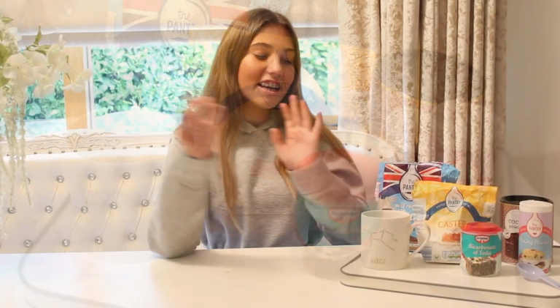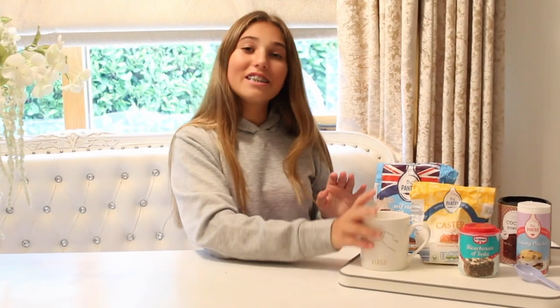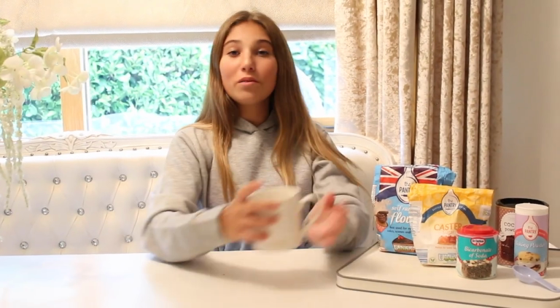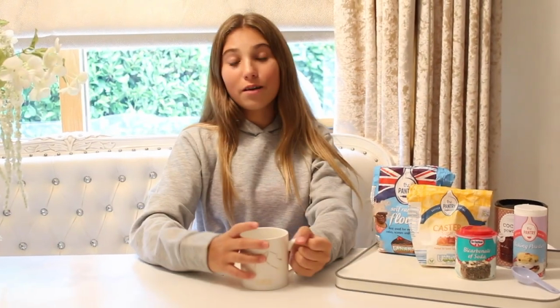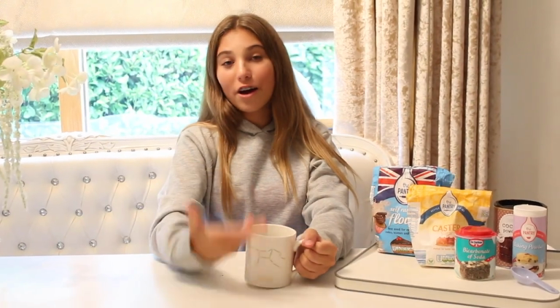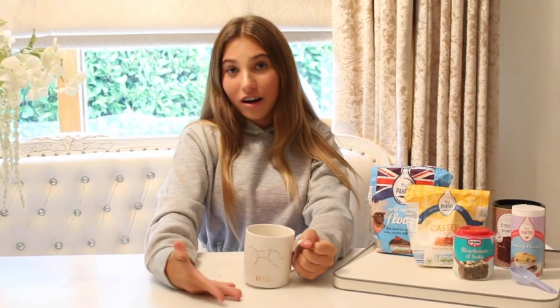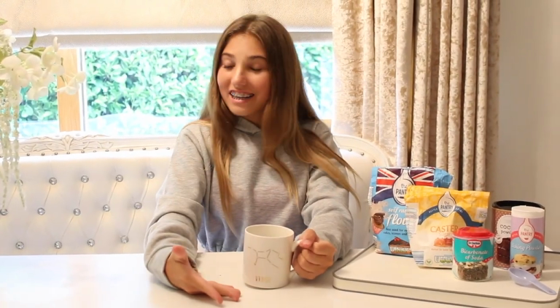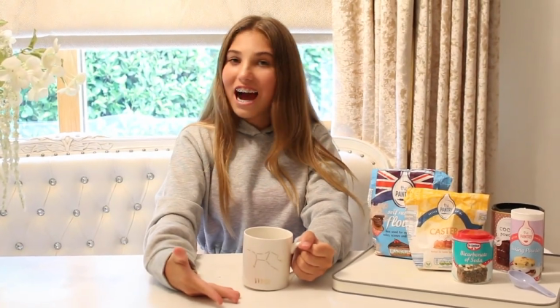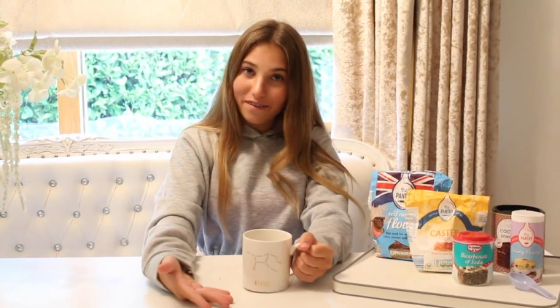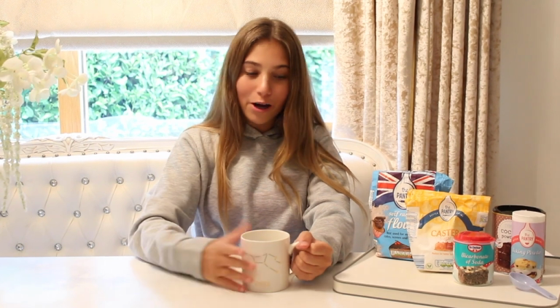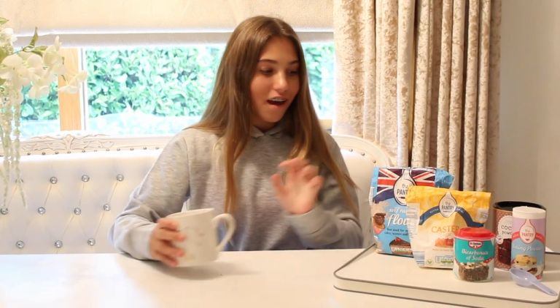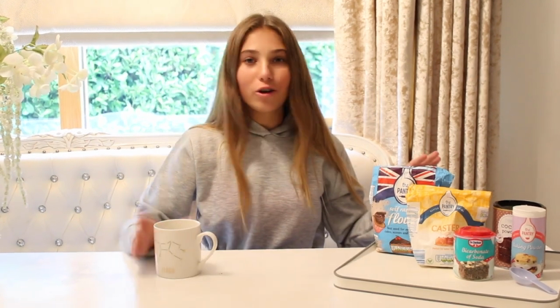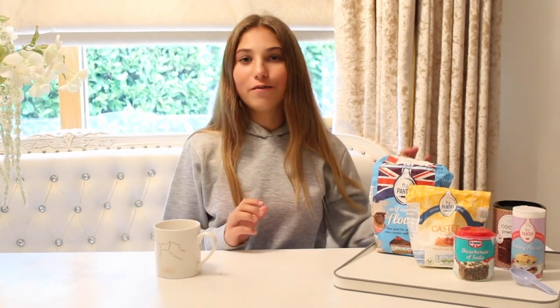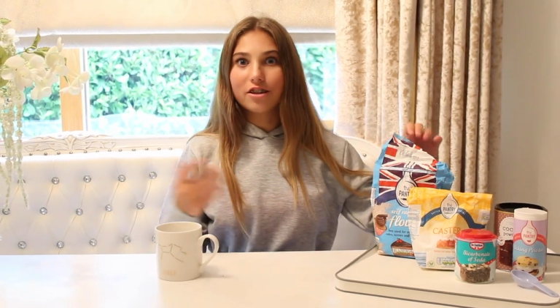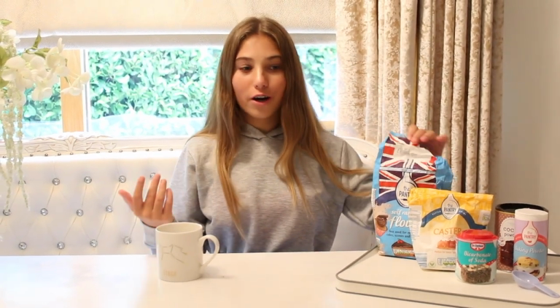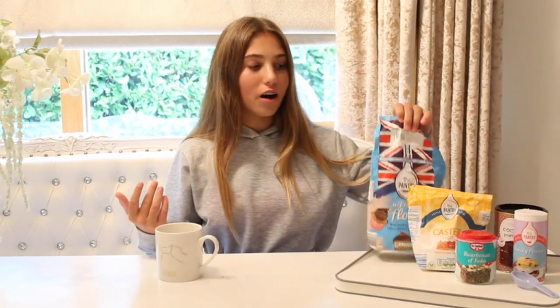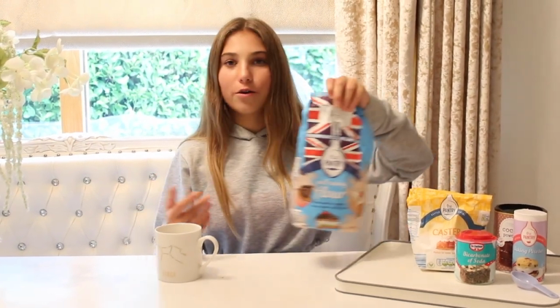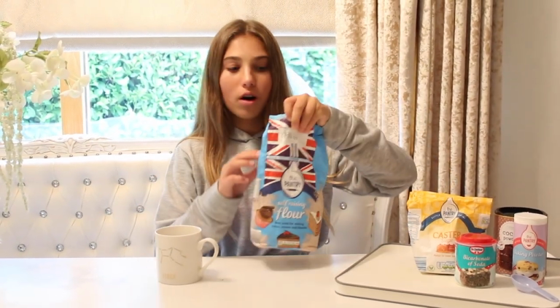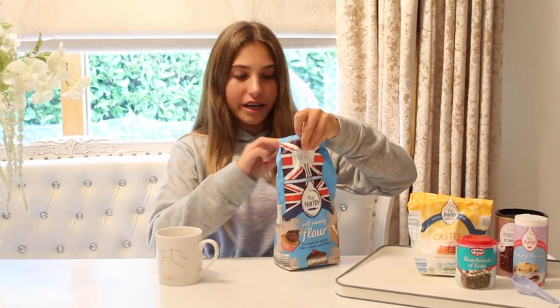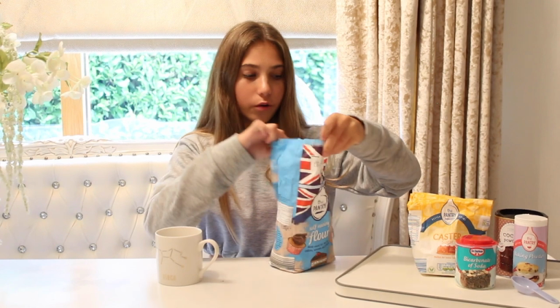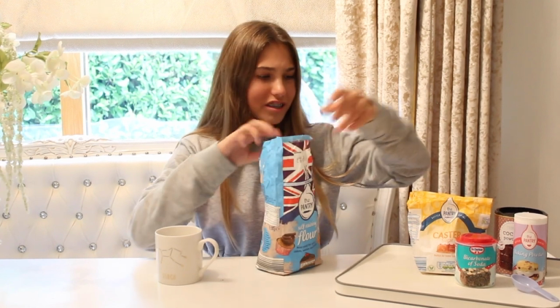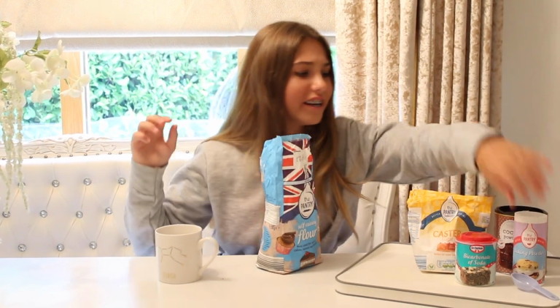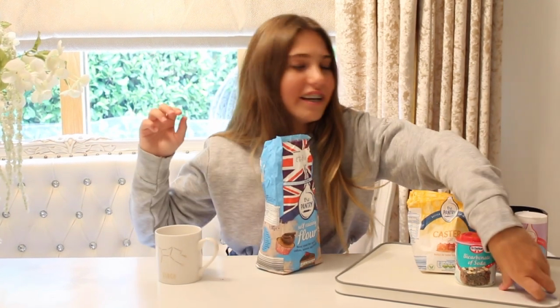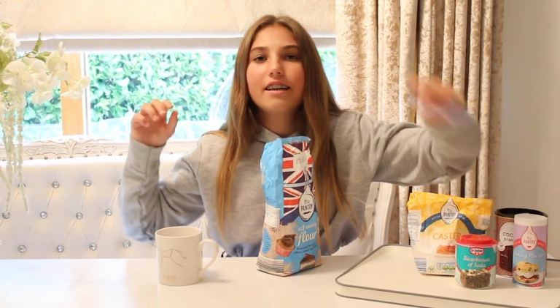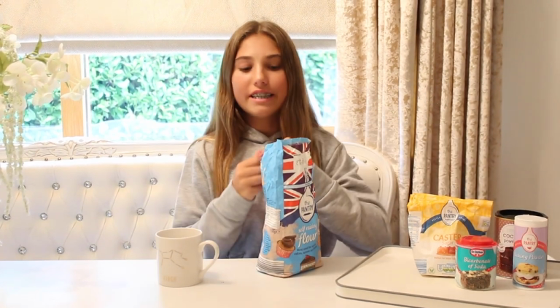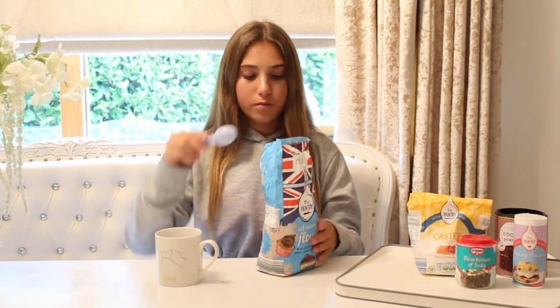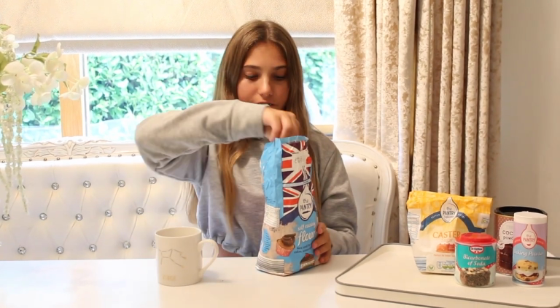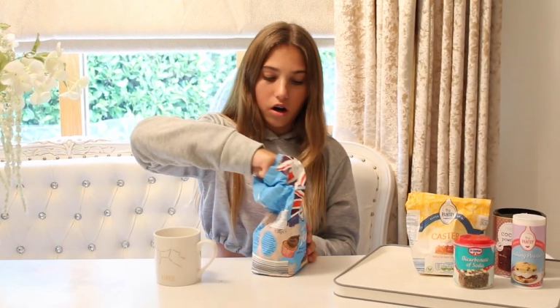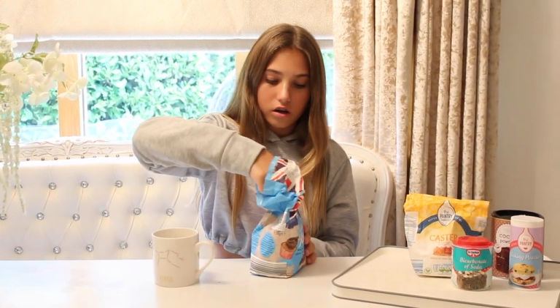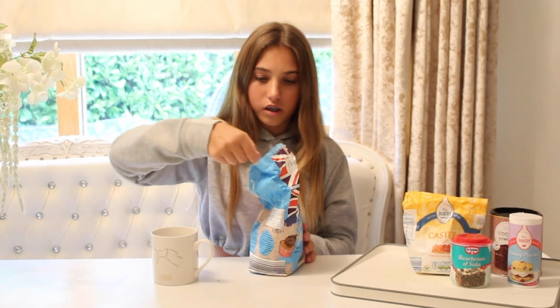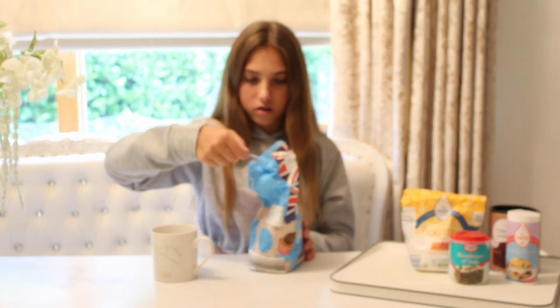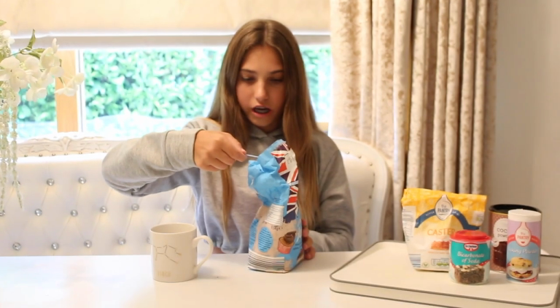I'll be using my Virgo mug since I am a Virgo. I'm not going to give a full tutorial but I'll tell you what I'm using. First I need three tablespoons of flour.